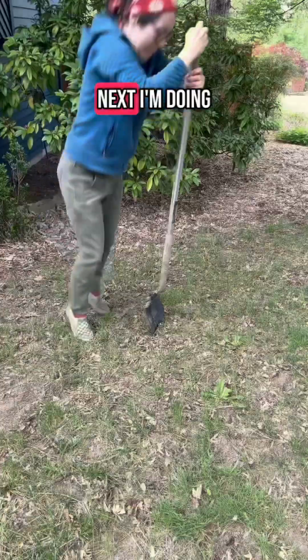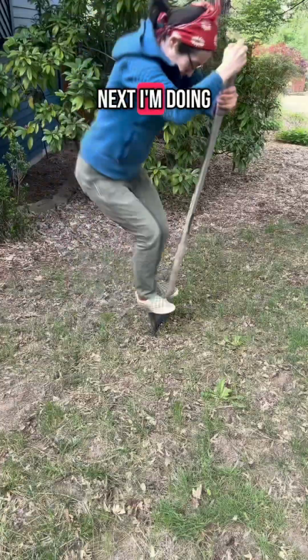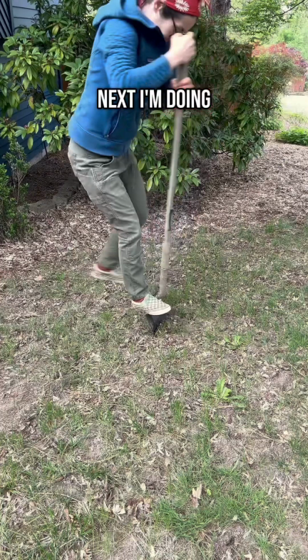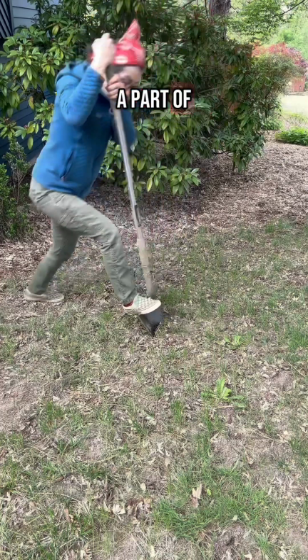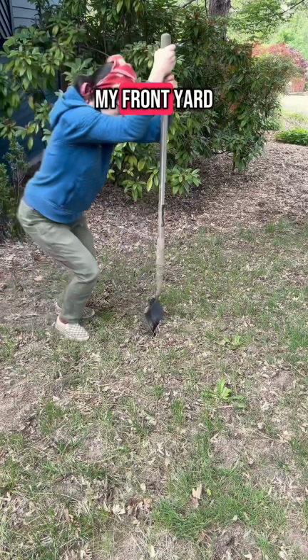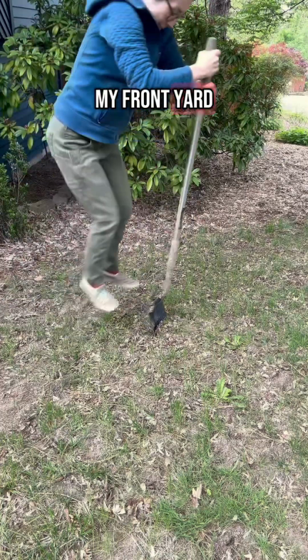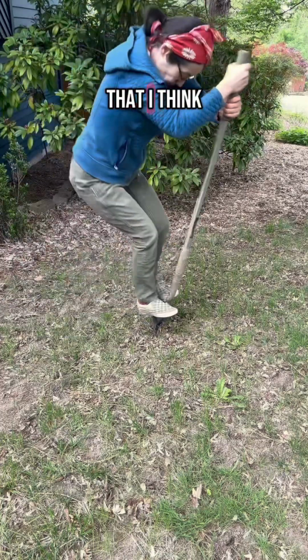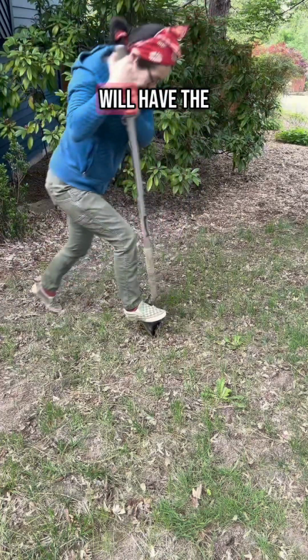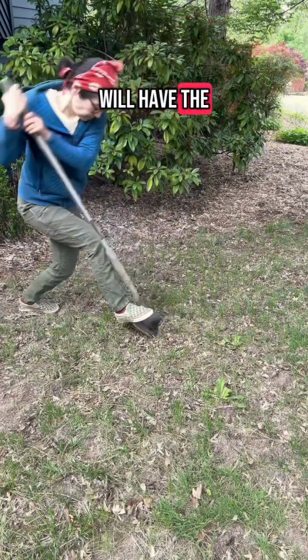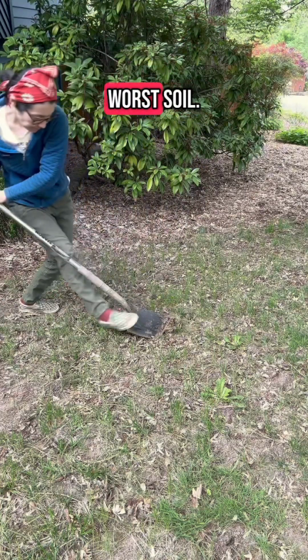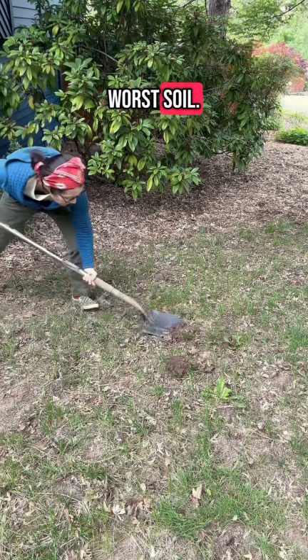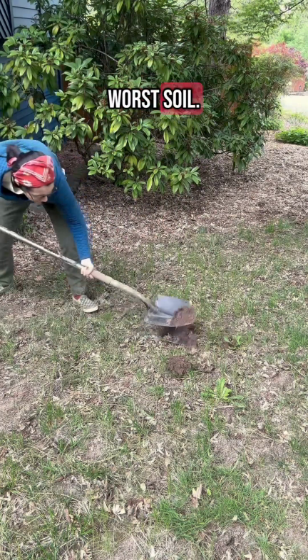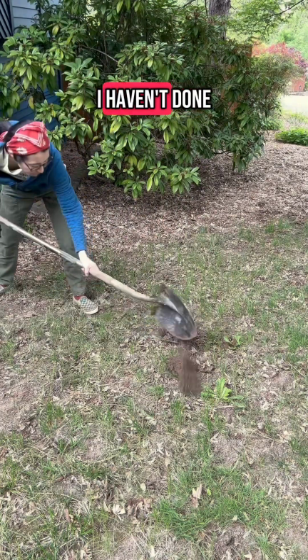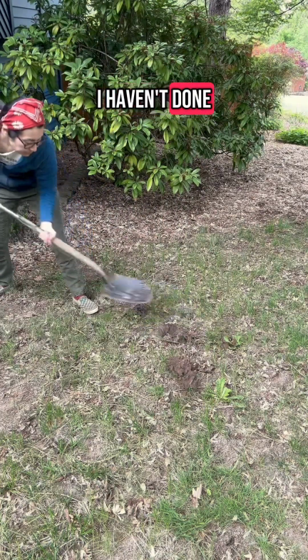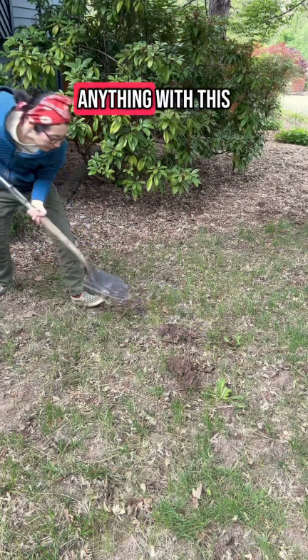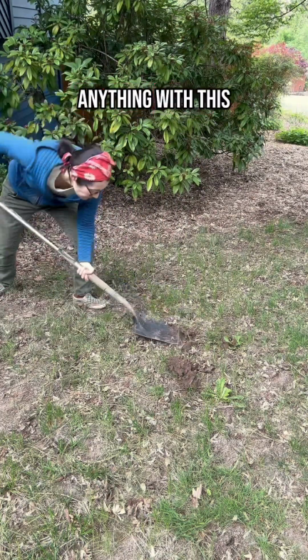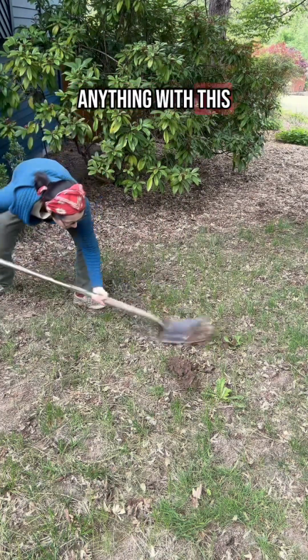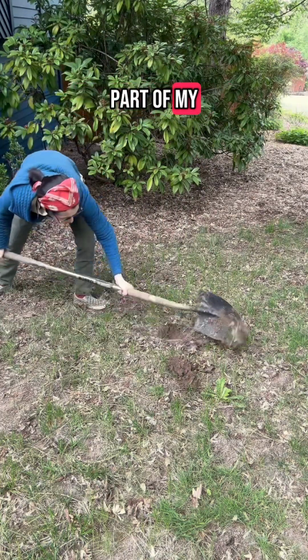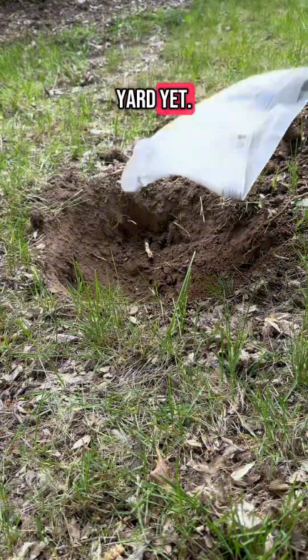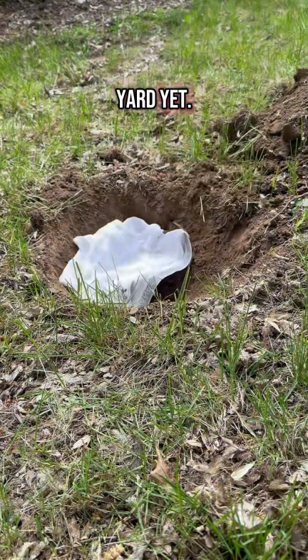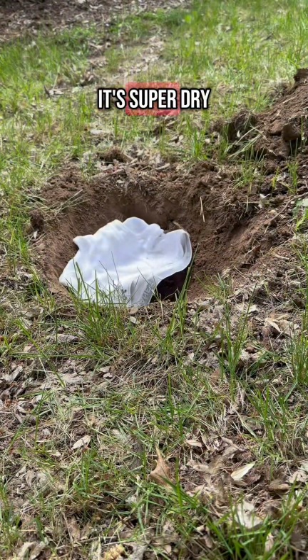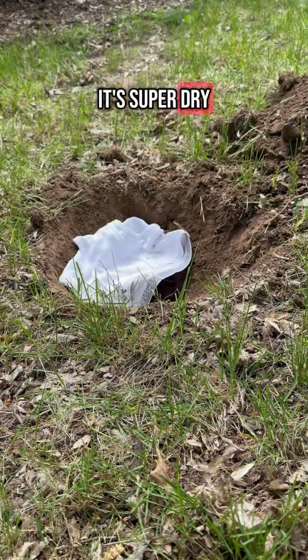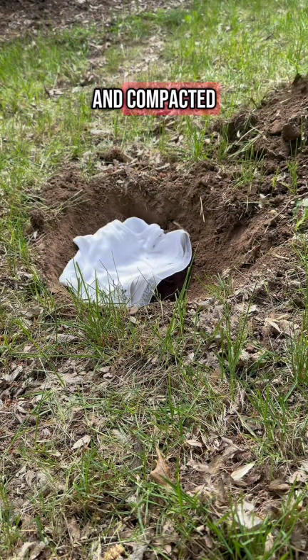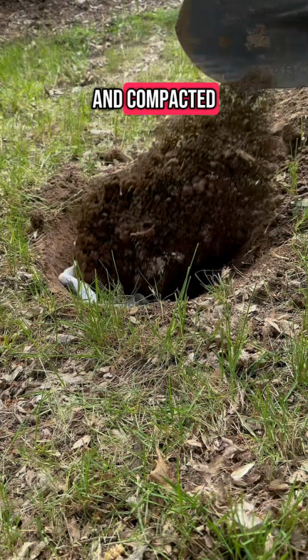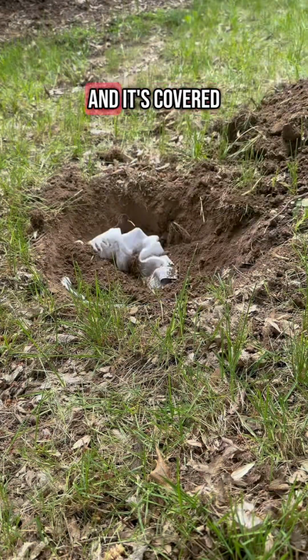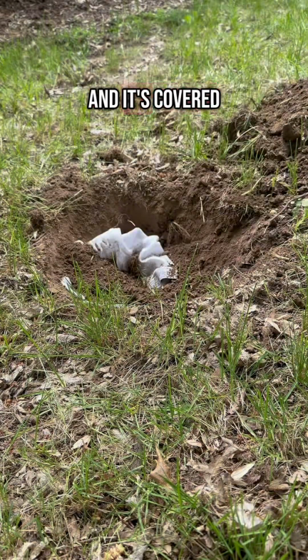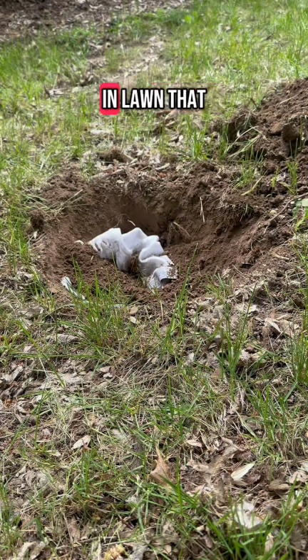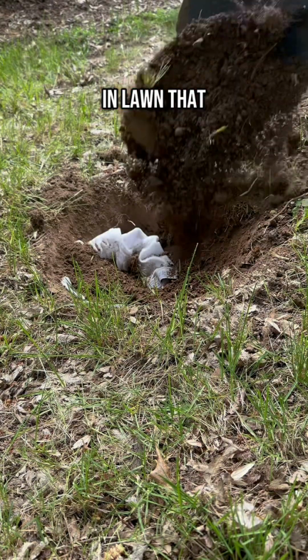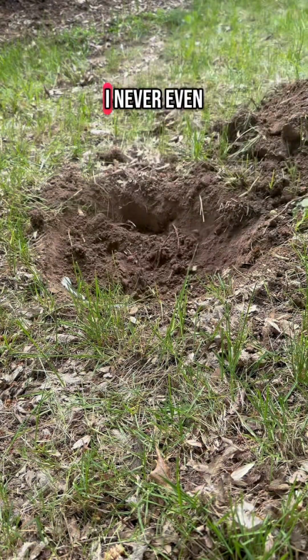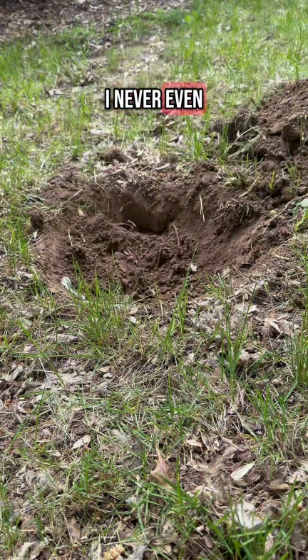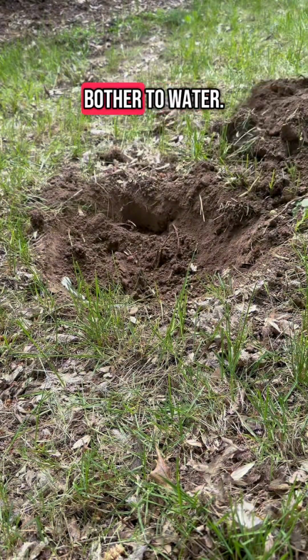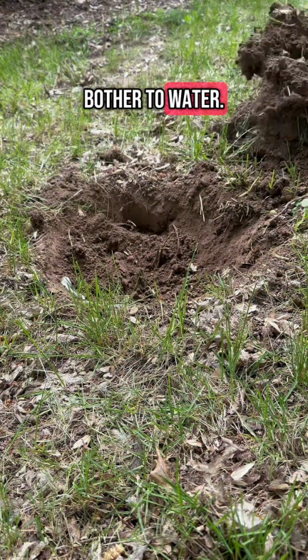Next, I'm doing a part of my front yard that I think will have the worst soil. I haven't done anything with this part of my yard yet. It's super dry and compacted and it's covered in lawn that I never even bother to water.